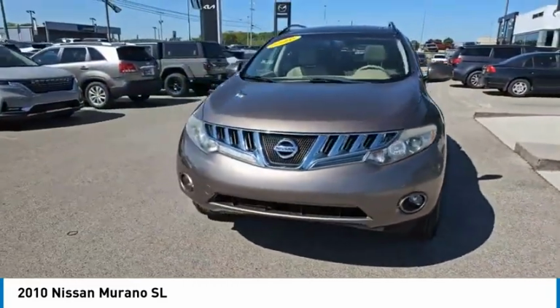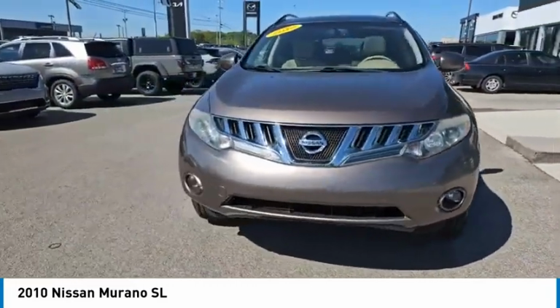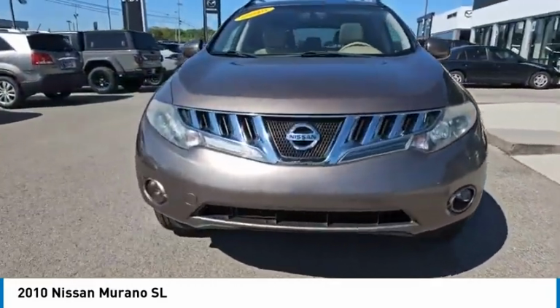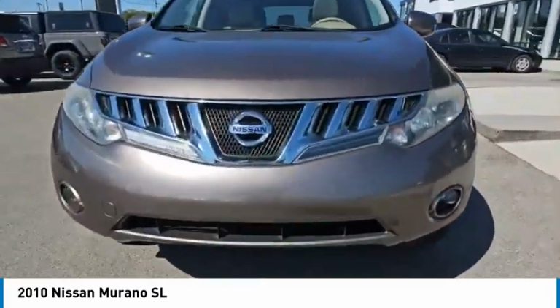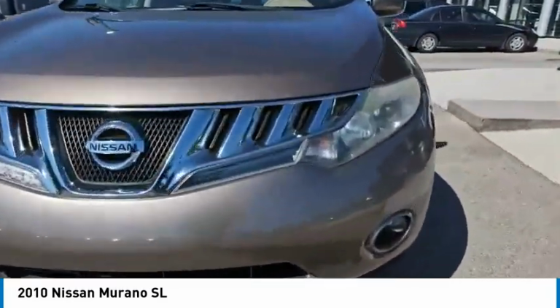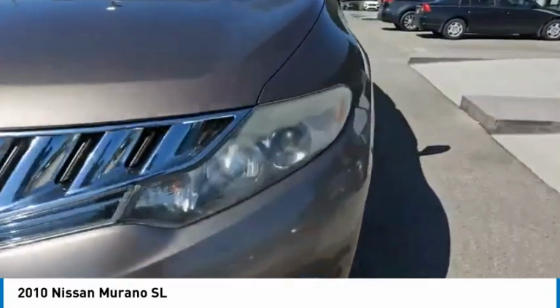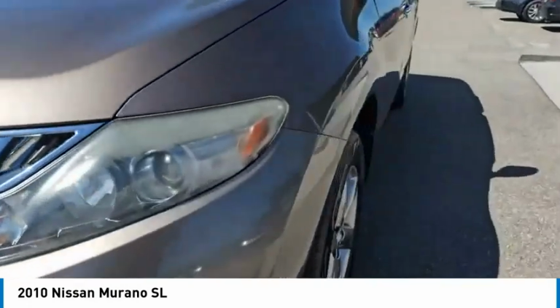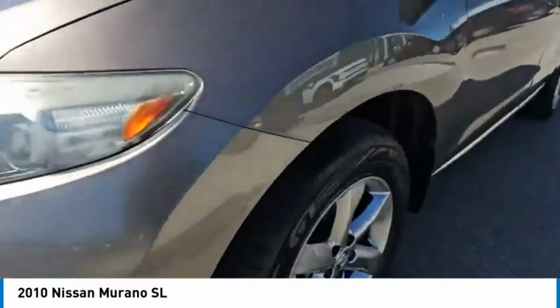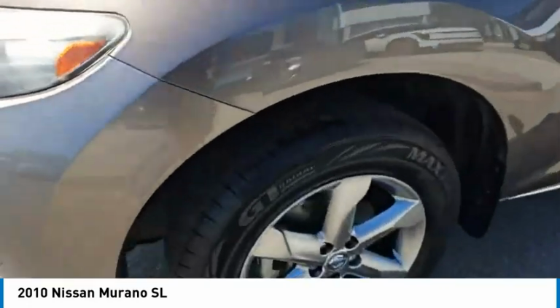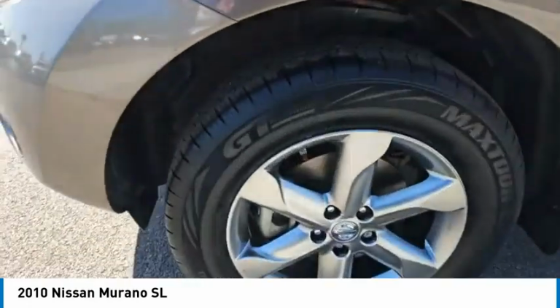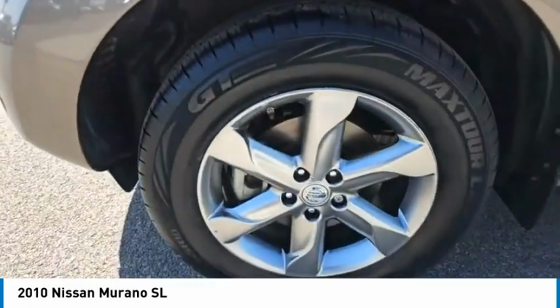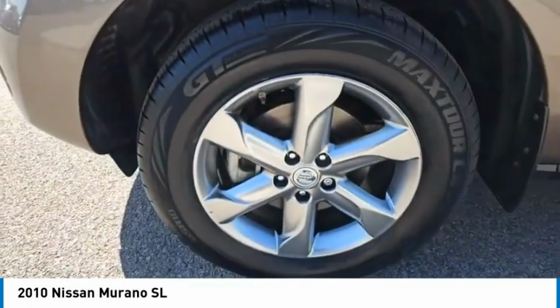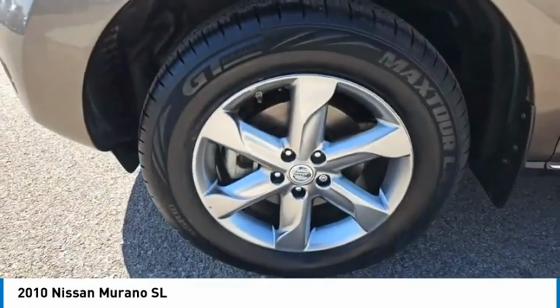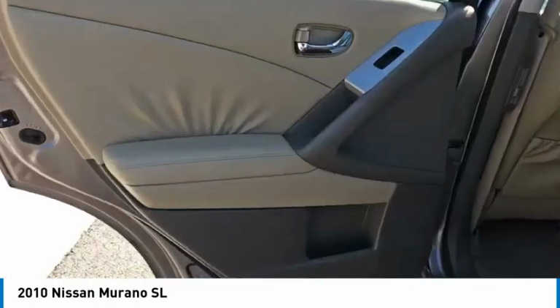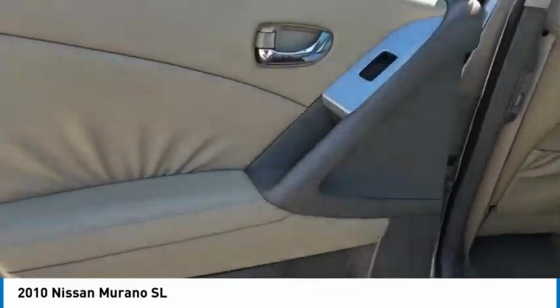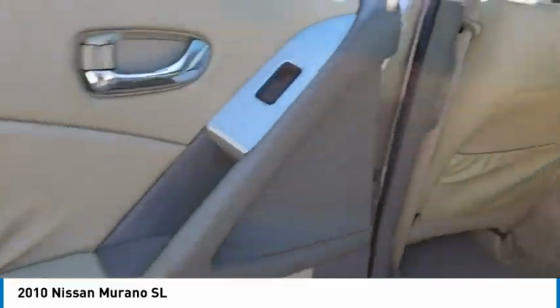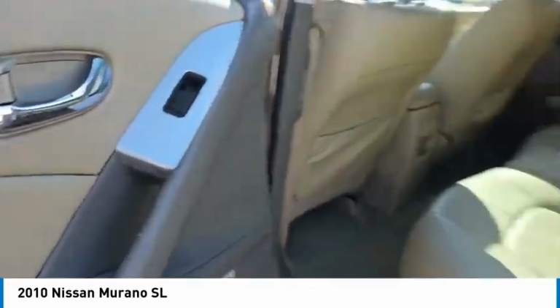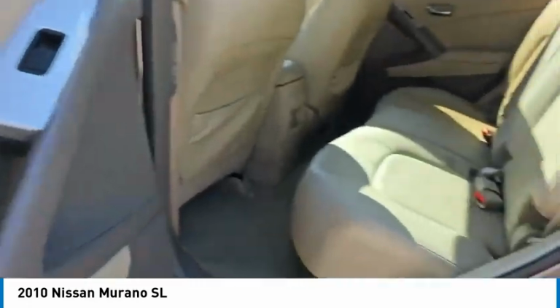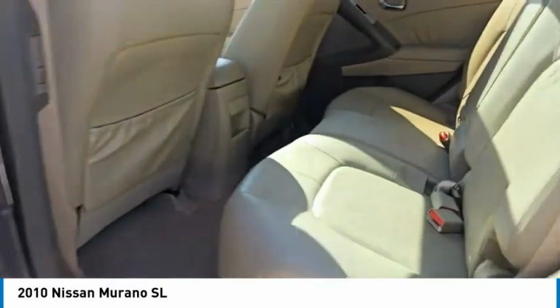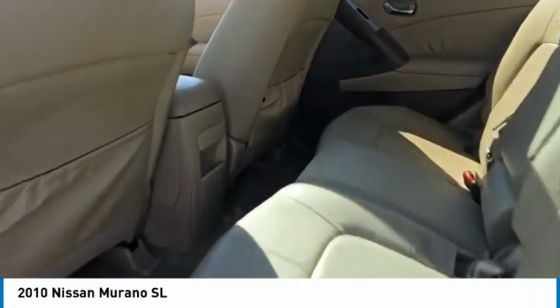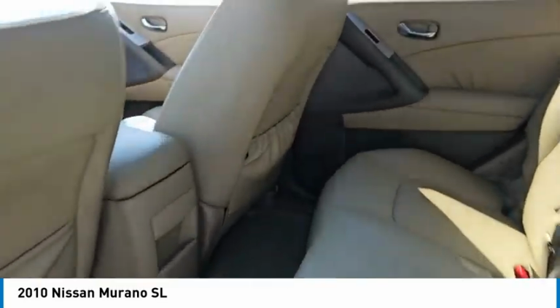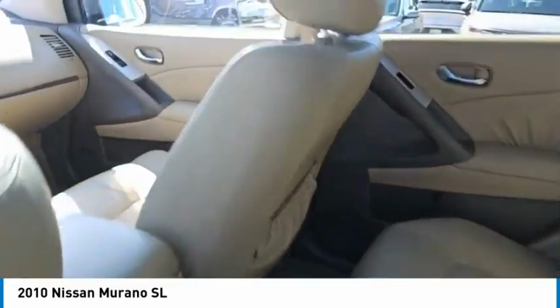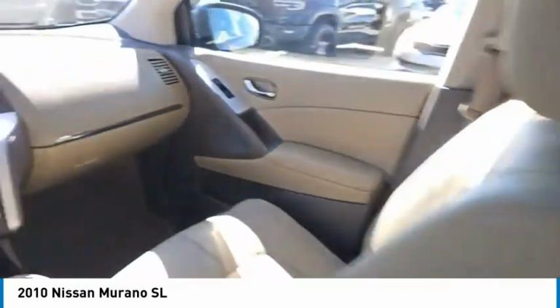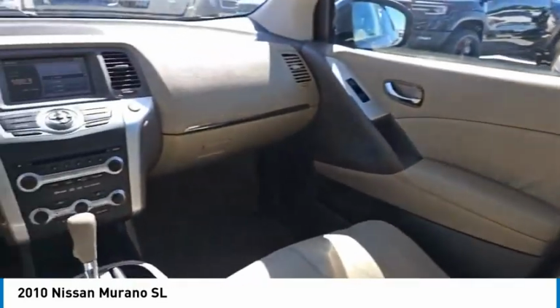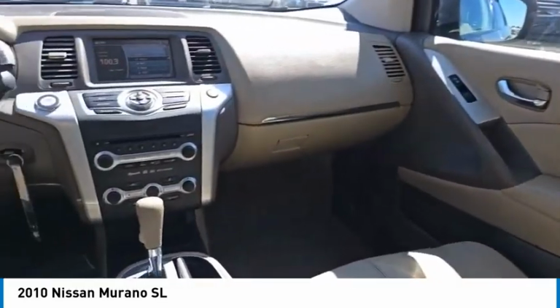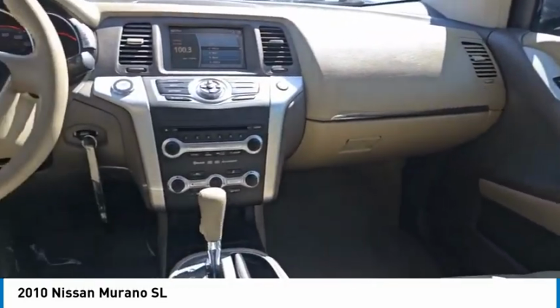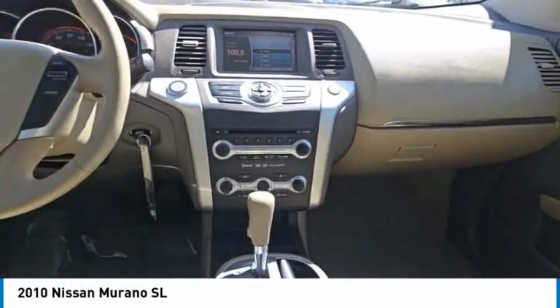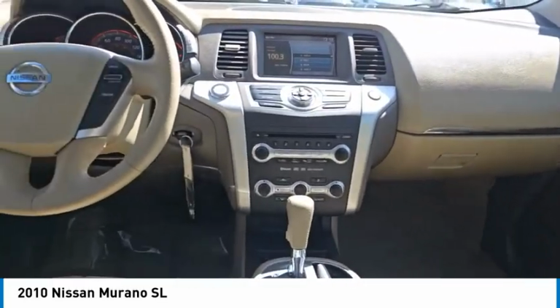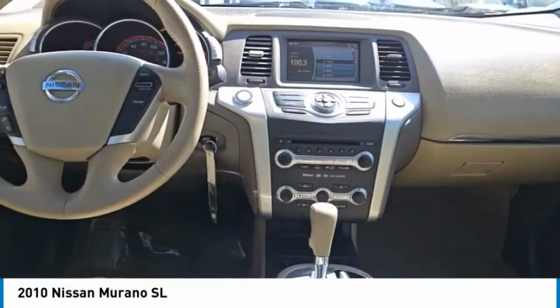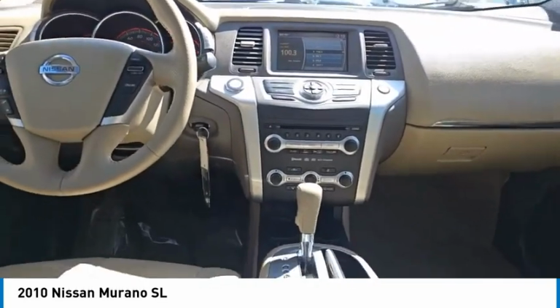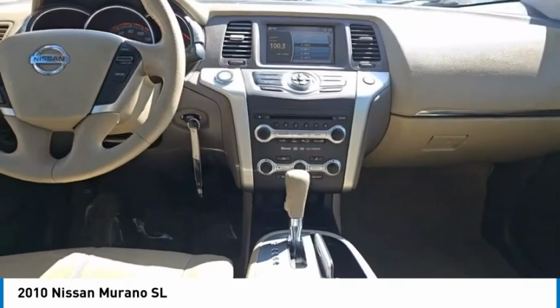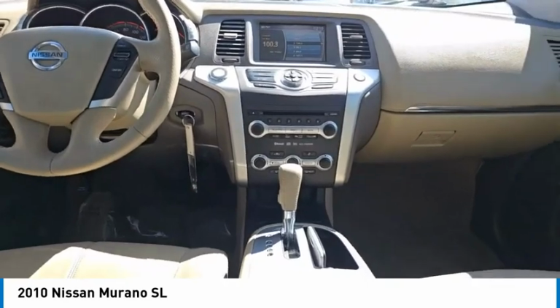Here are some of this vehicle's great options: aluminum wheels, remote keyless entry, fog lights, front wheel drive, mirror memory, traction control, security system, cruise control, trip computer, and child safety locks.